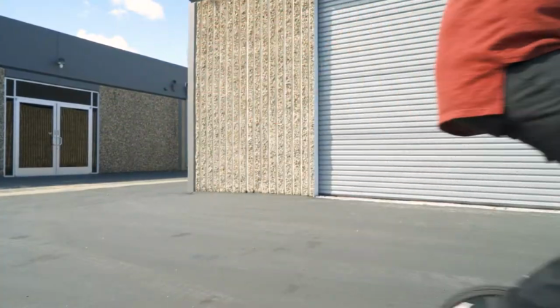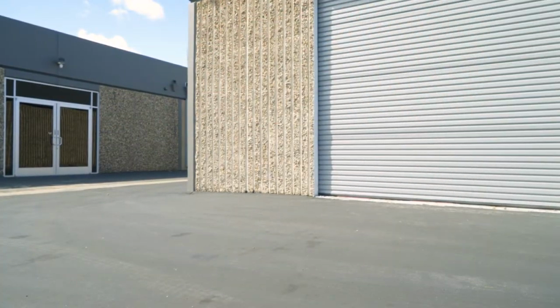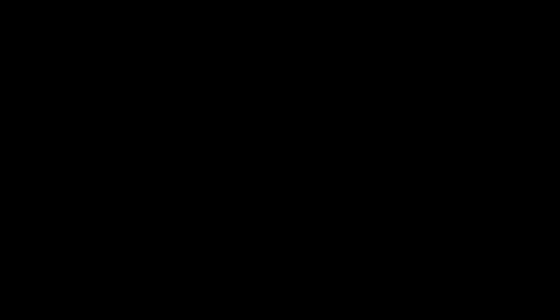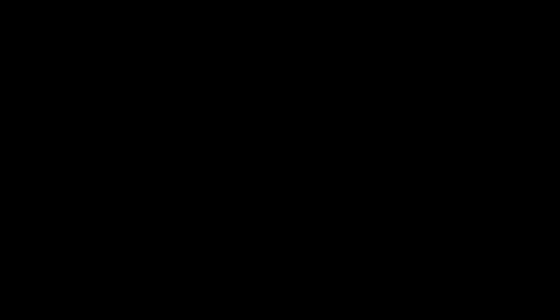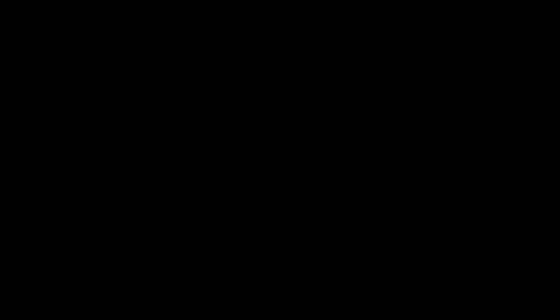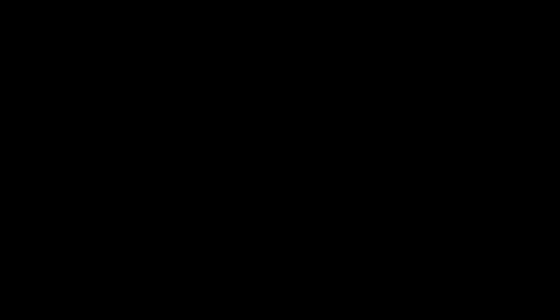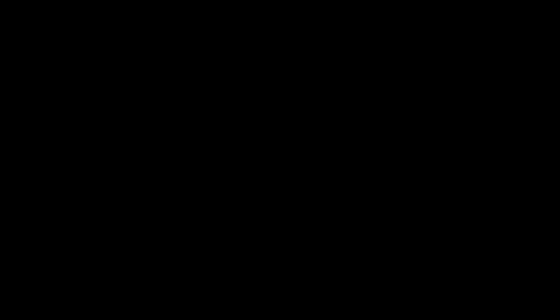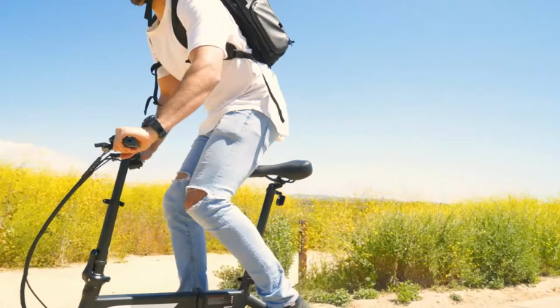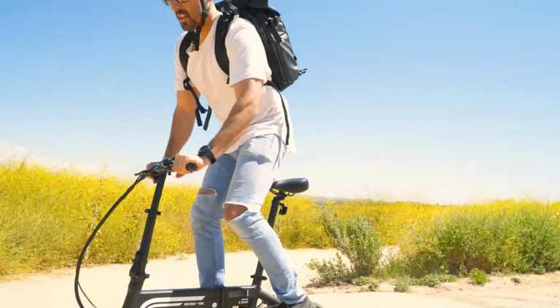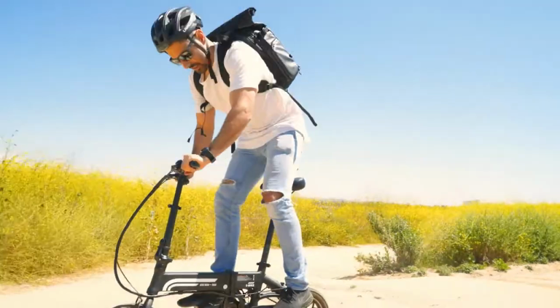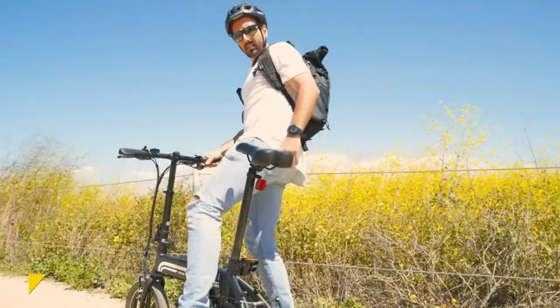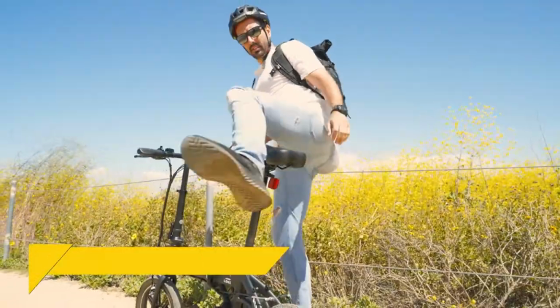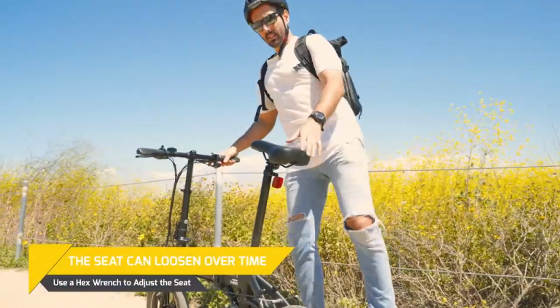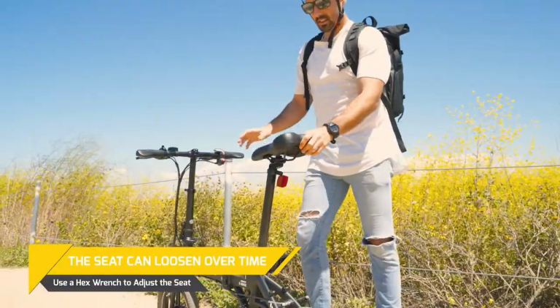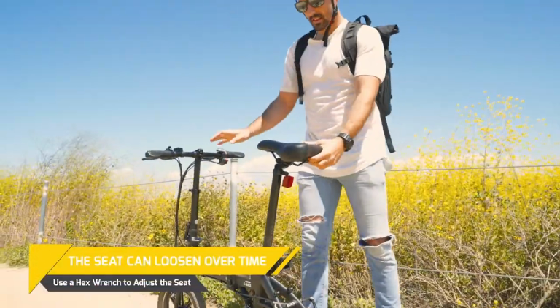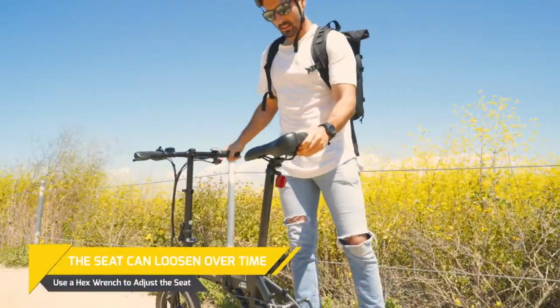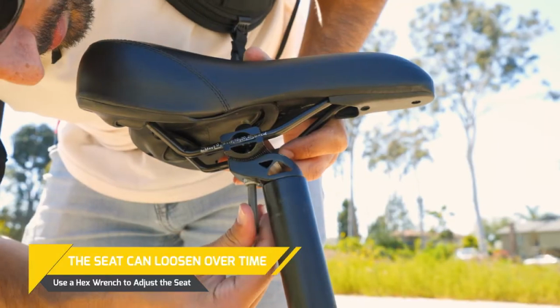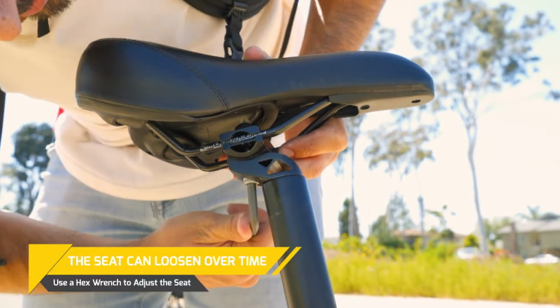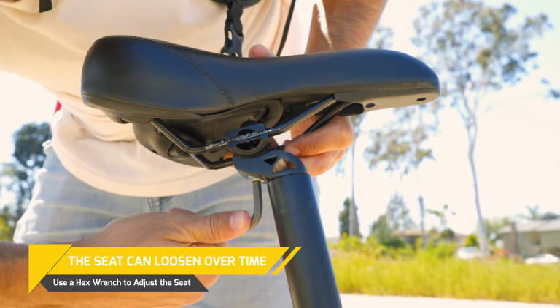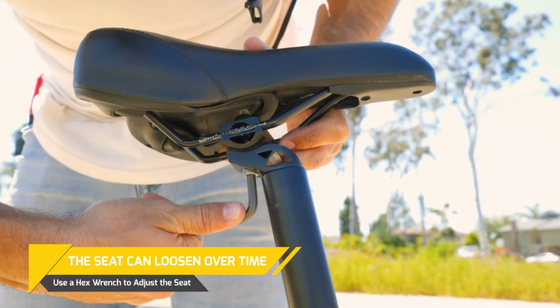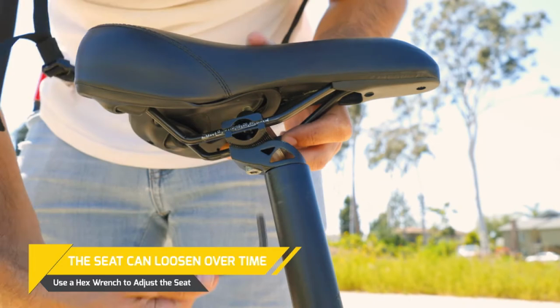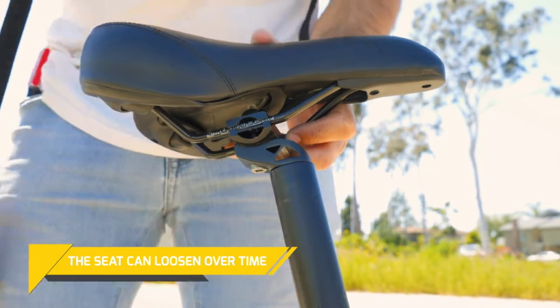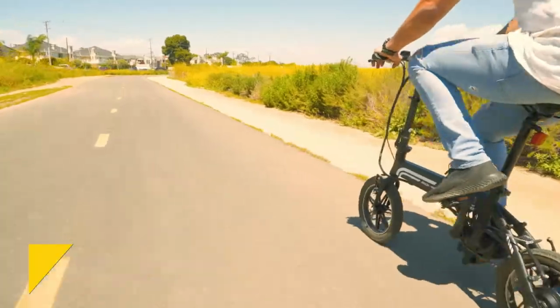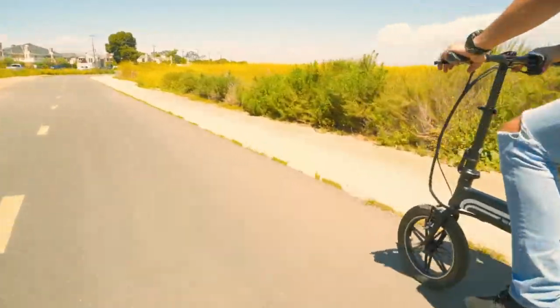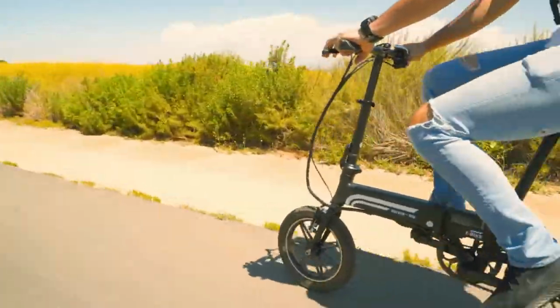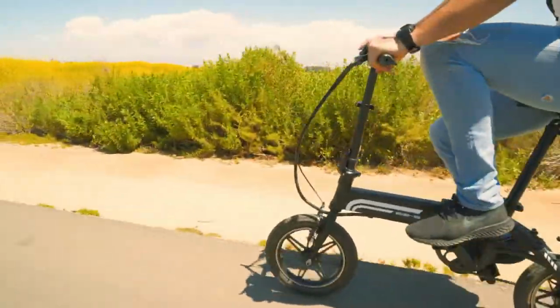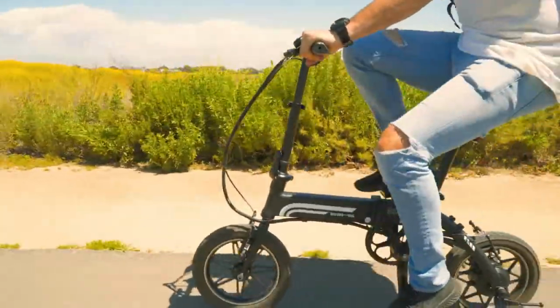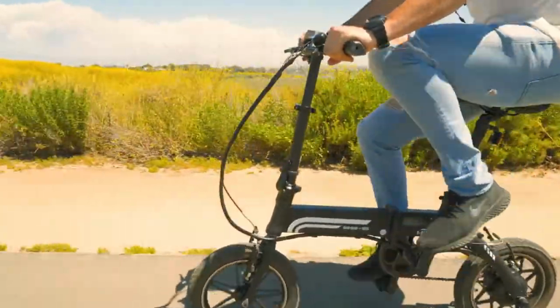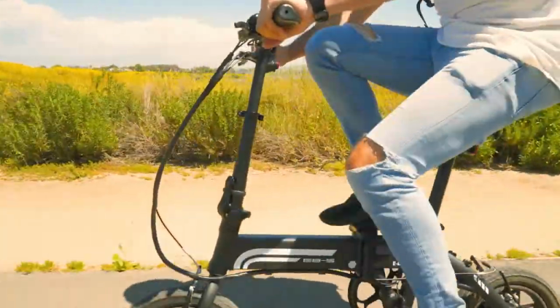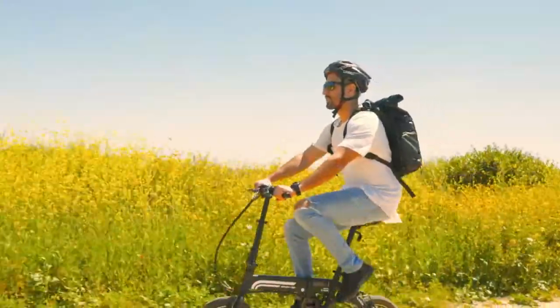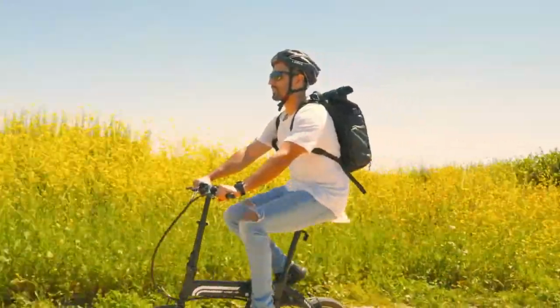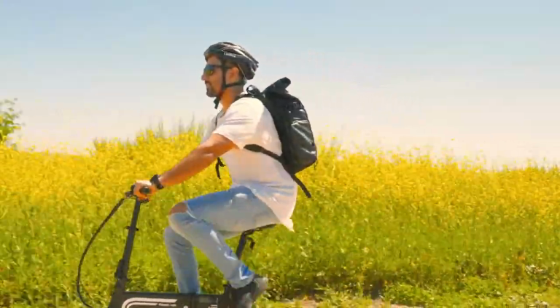If you have ridden on uneven terrain, remember that some items will become loose. One such item is the seat. Make sure you carry a set of tools when riding for such an occurrence. Frequently inspect both tires after every ride for signs of puncture and/or damage.